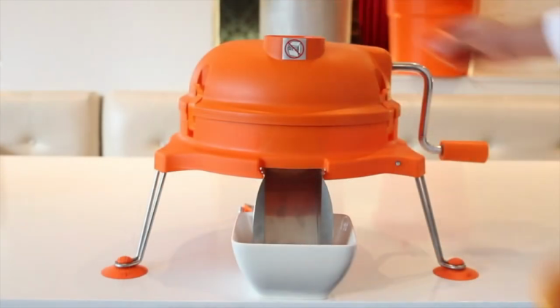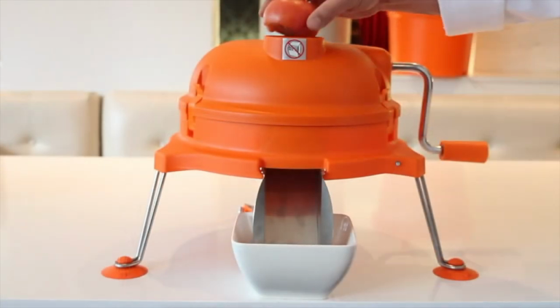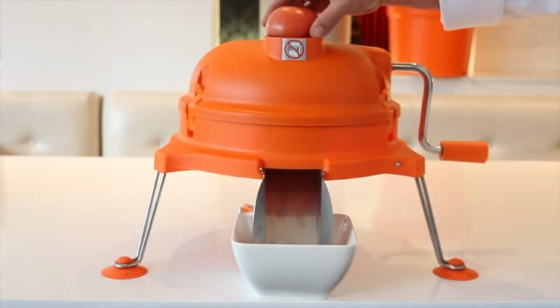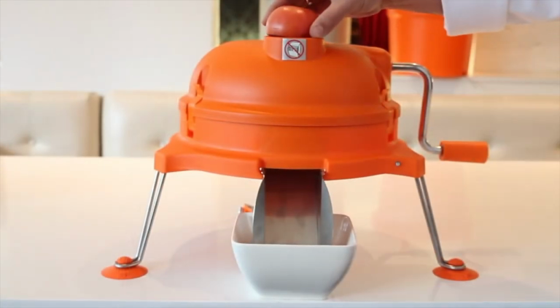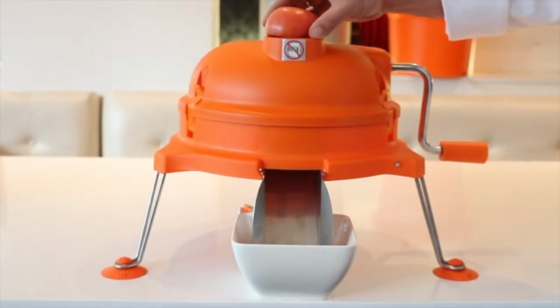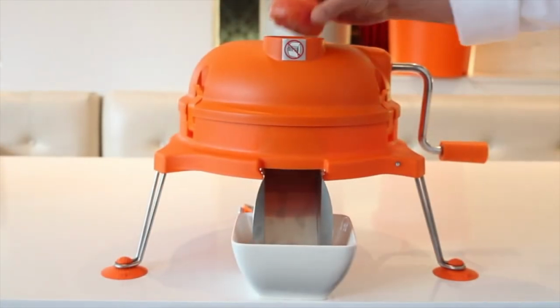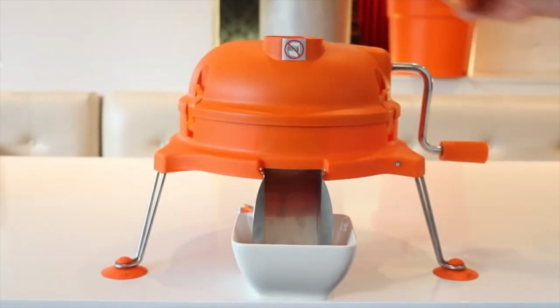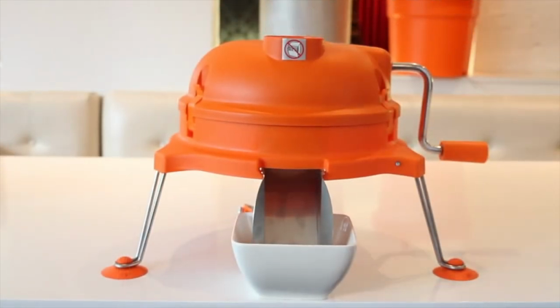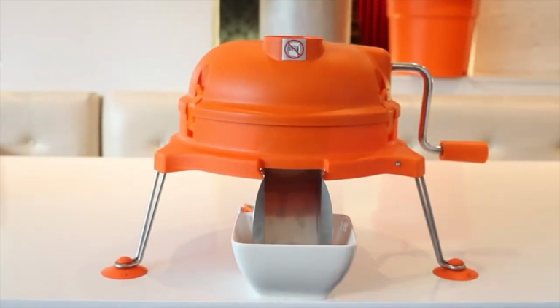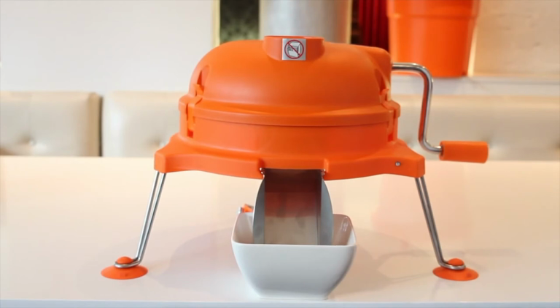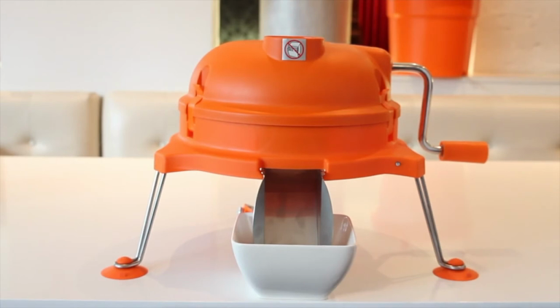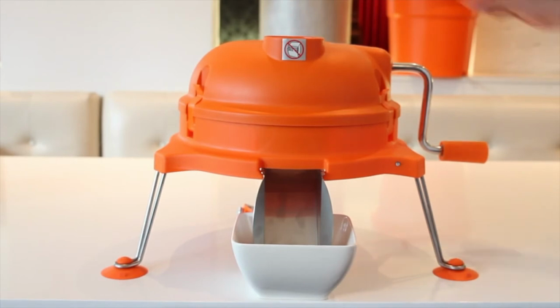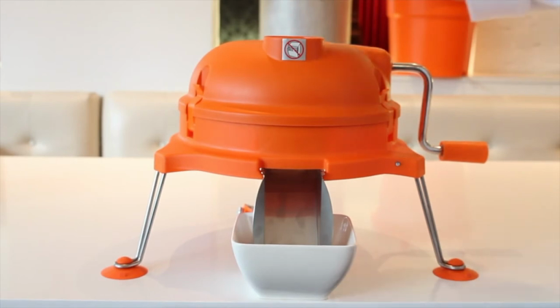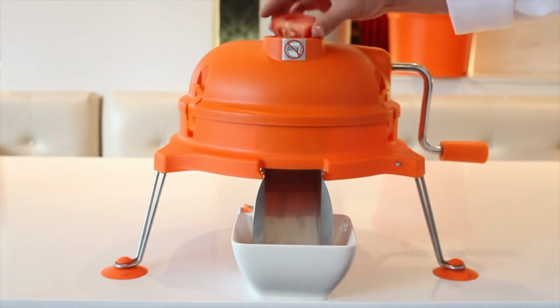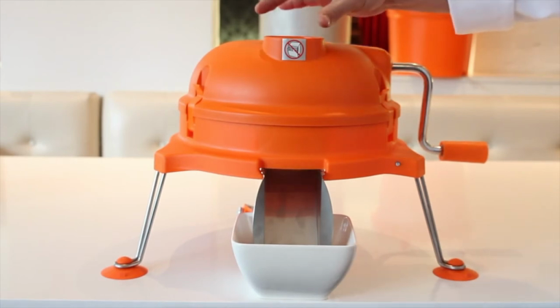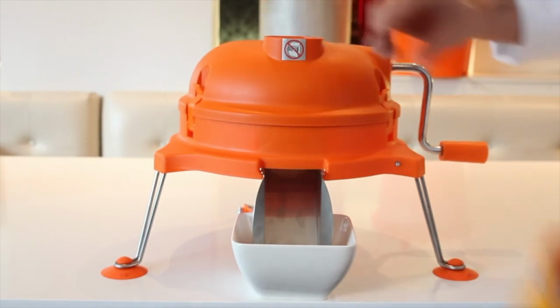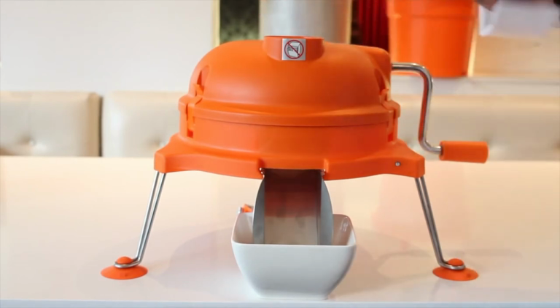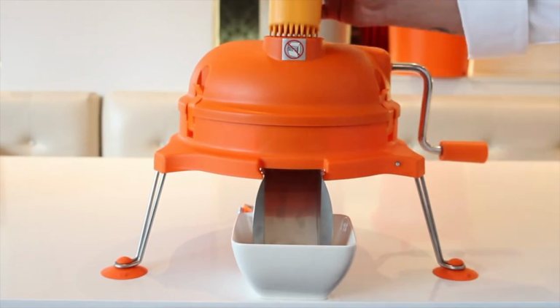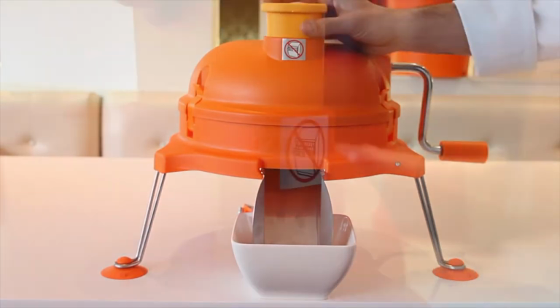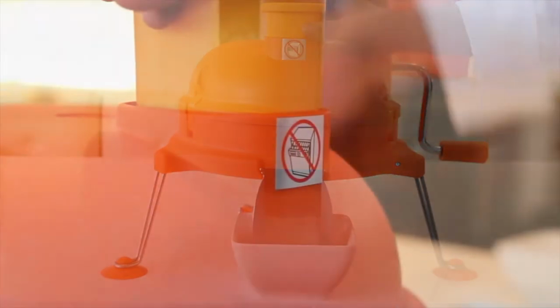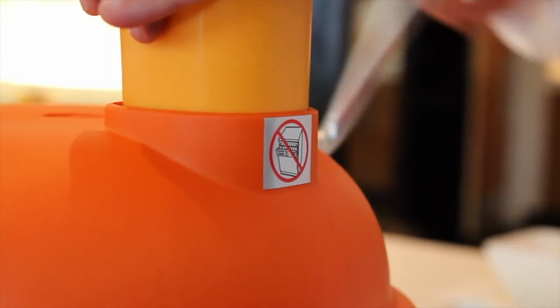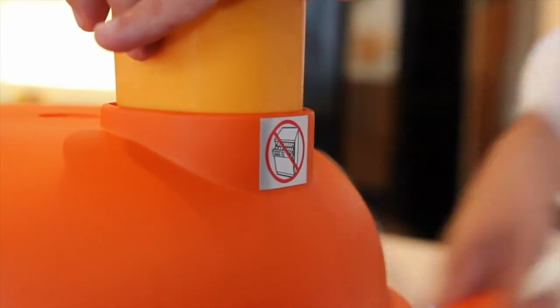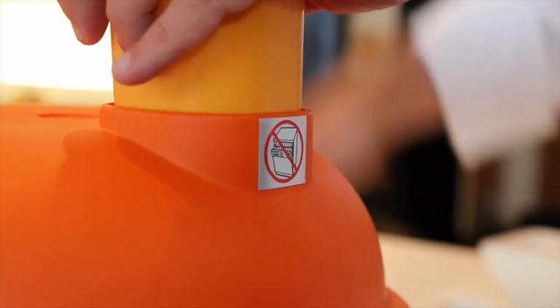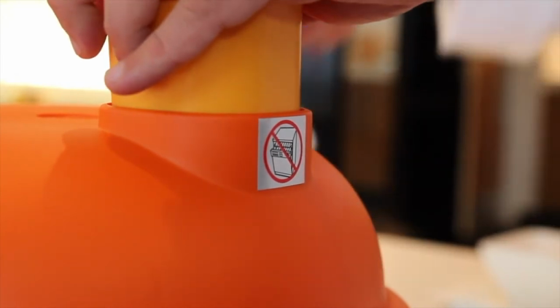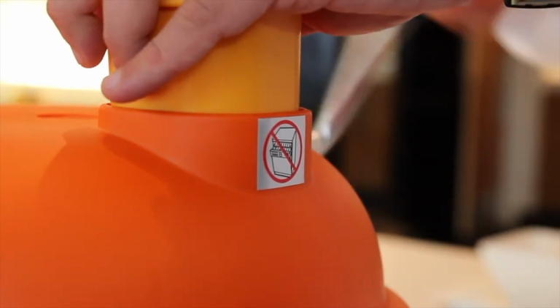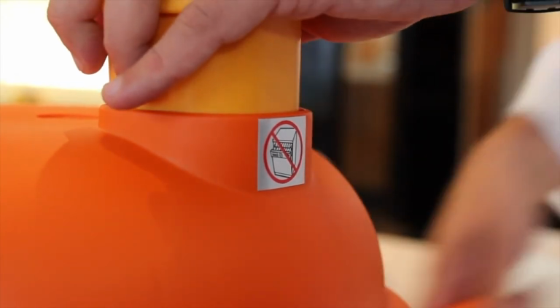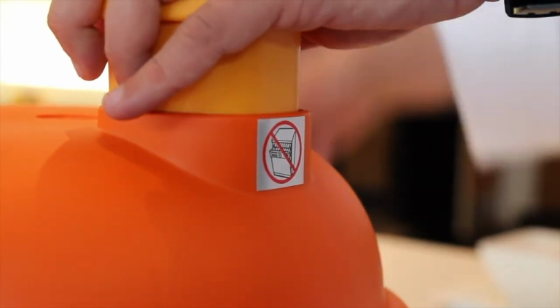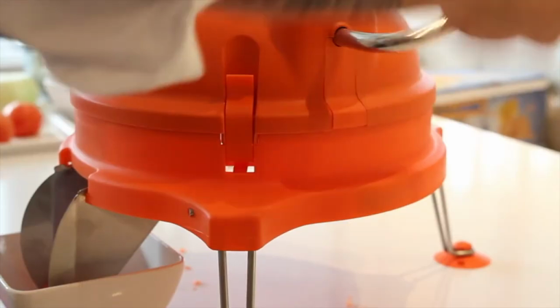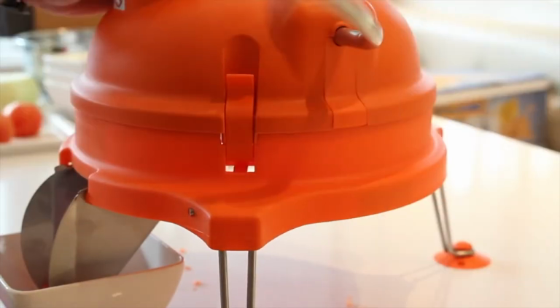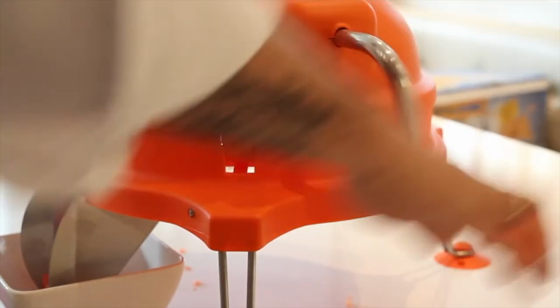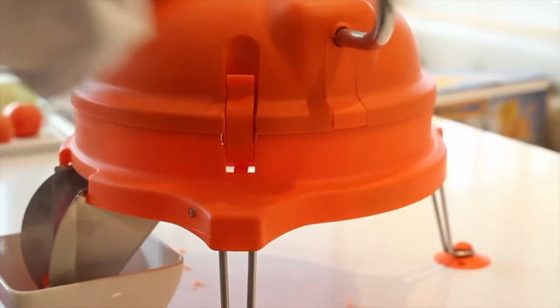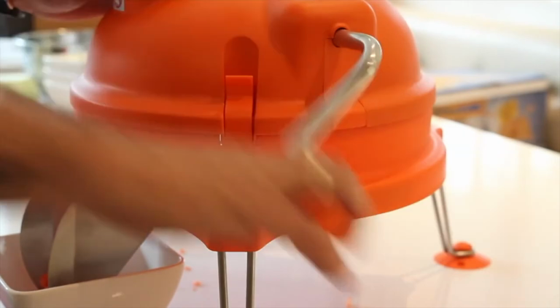When preparing to use the Dynacube, make sure that all food products being diced fit easily into the product feed opening. After inserting food into the product feed opening, apply light pressure downwards on the pusher block while turning the handle quickly in a clockwise motion.